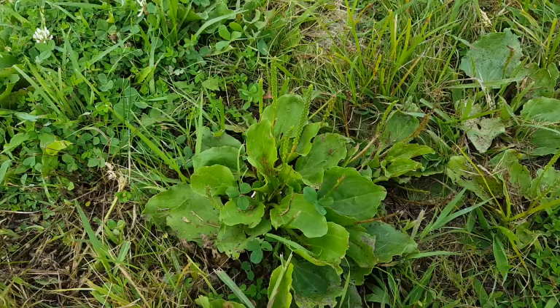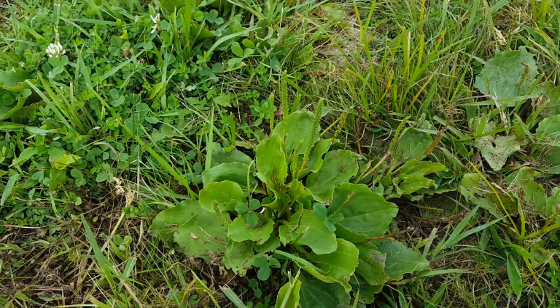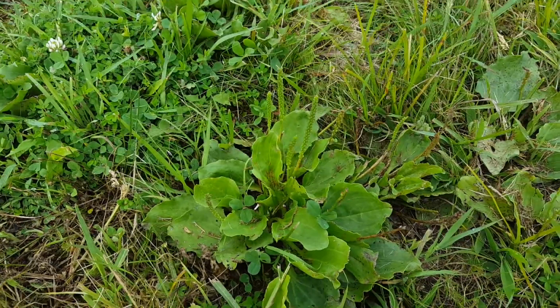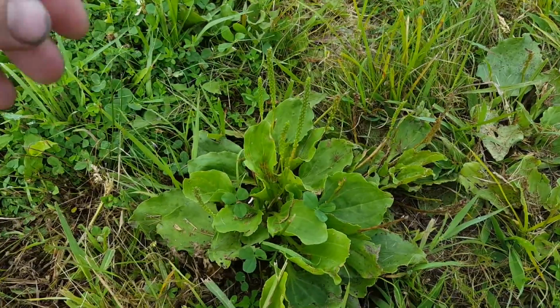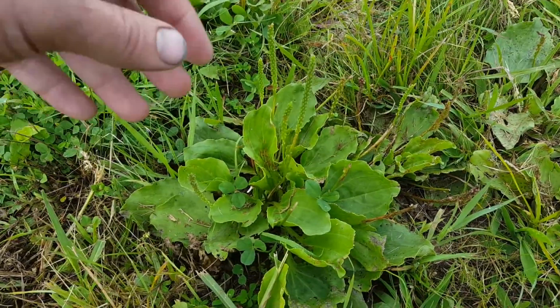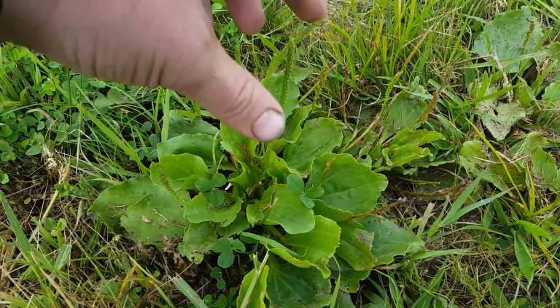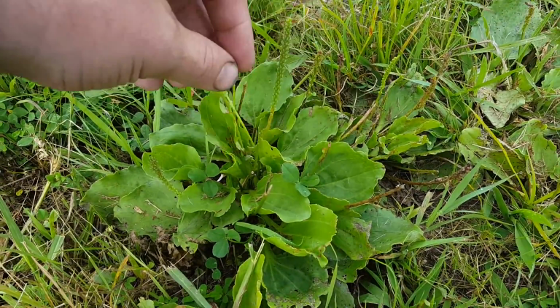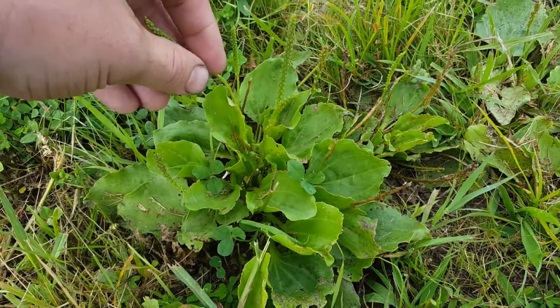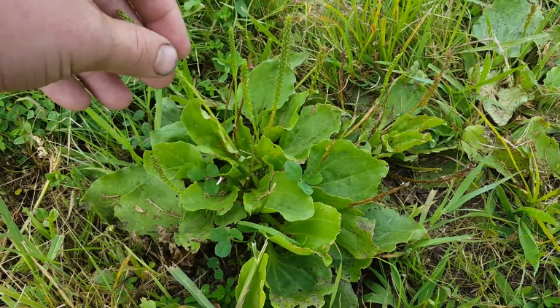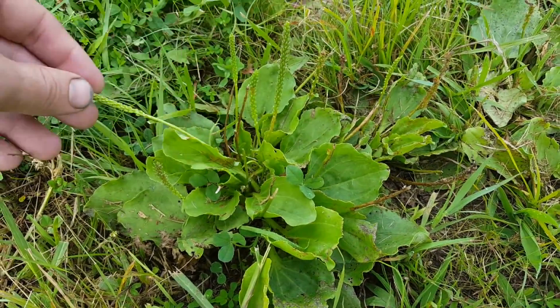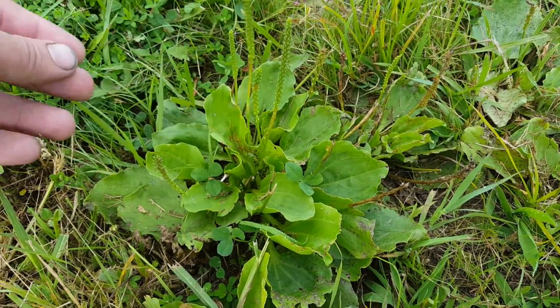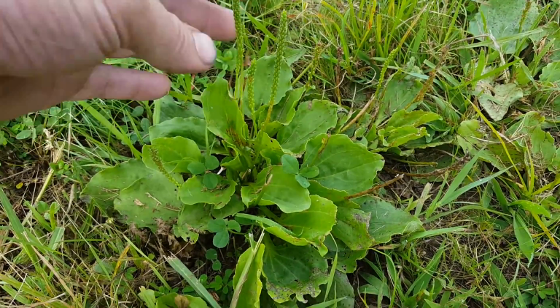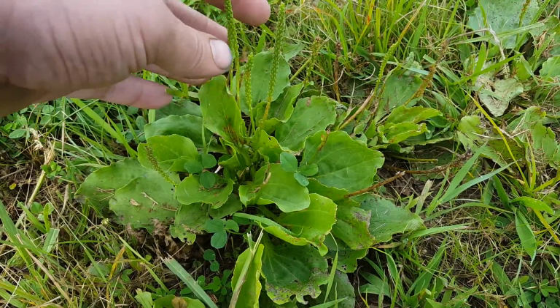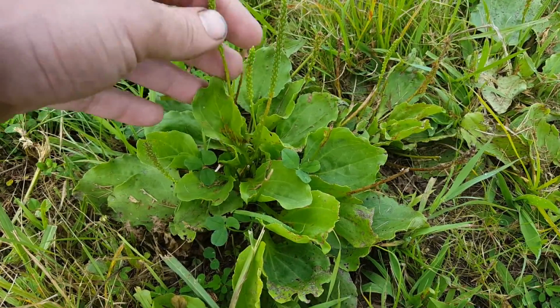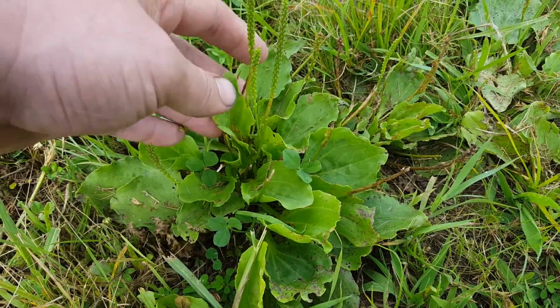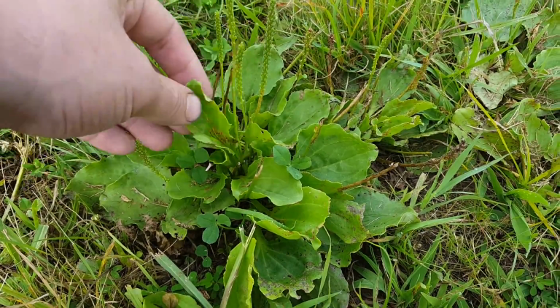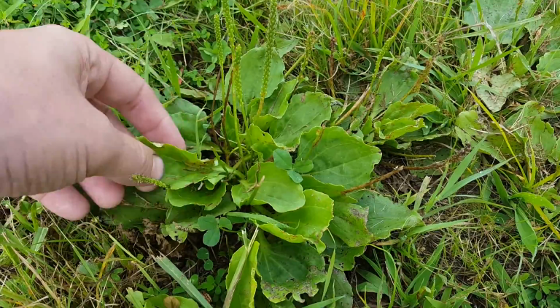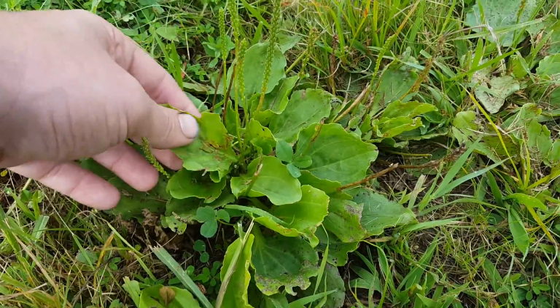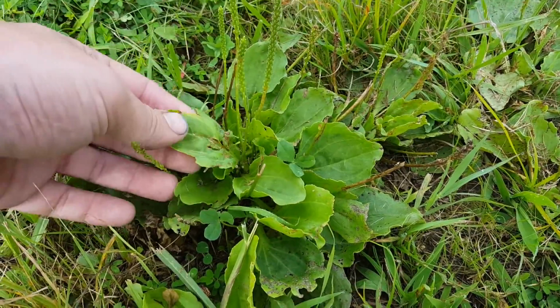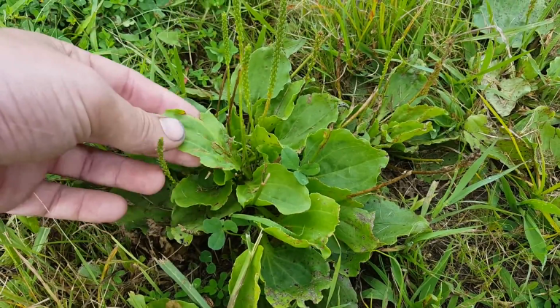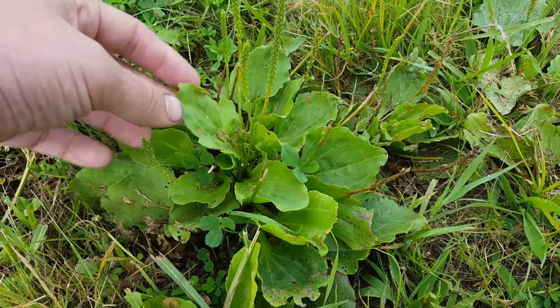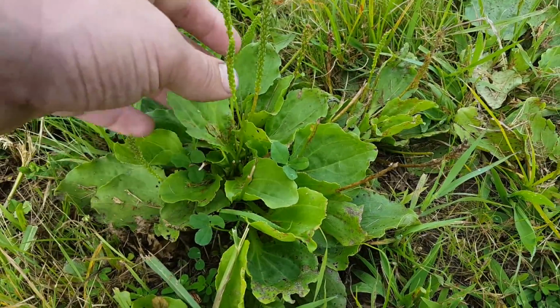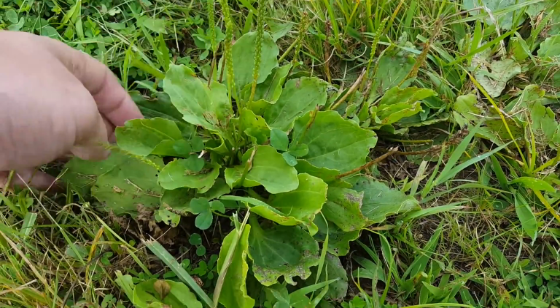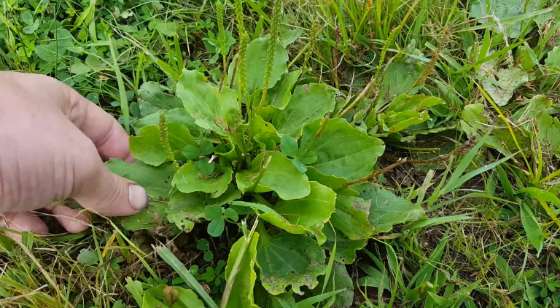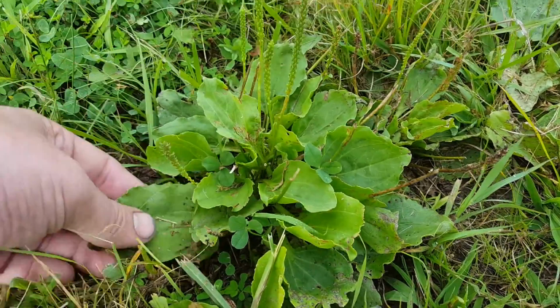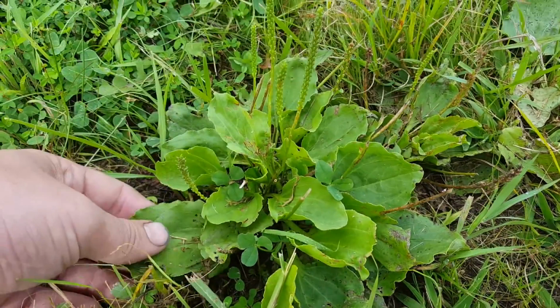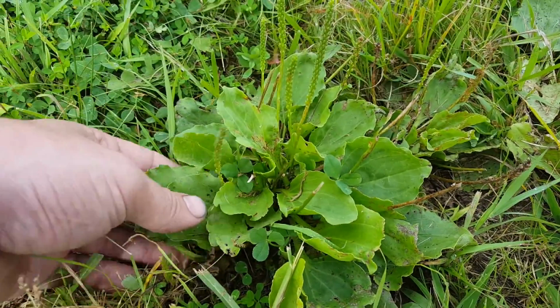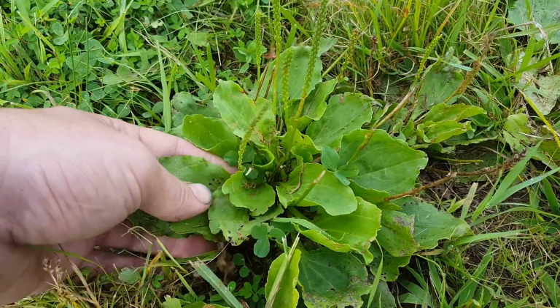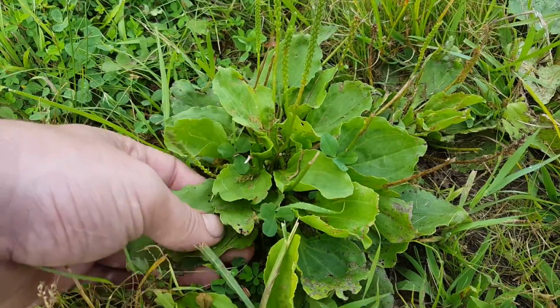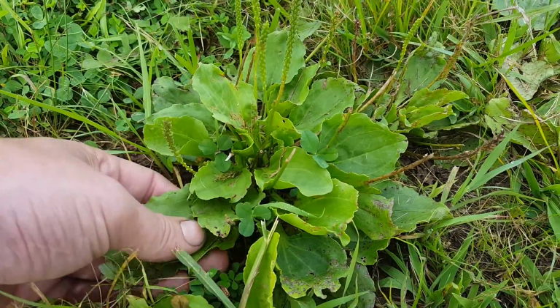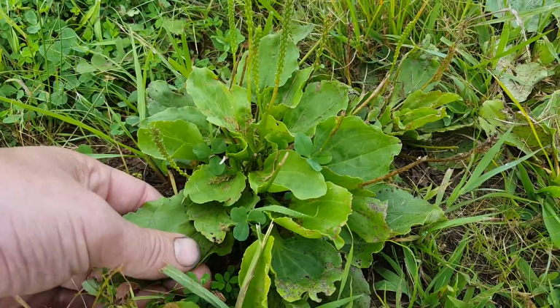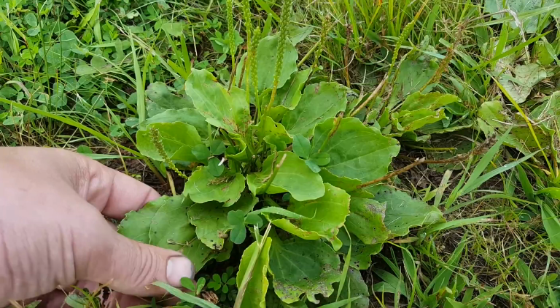Robbie Weeds here. Got a broadleaf plantain — very common weed here in my temperate zone. Huge leaves, very easy to identify.